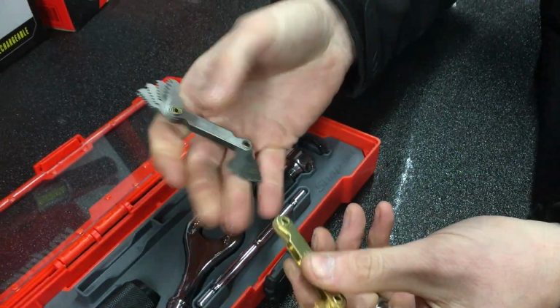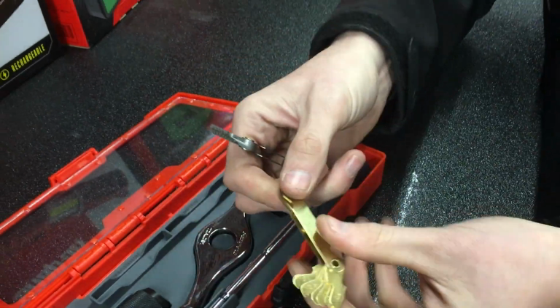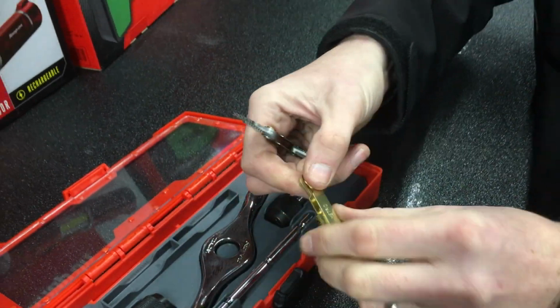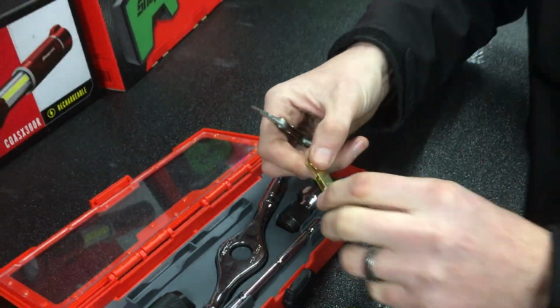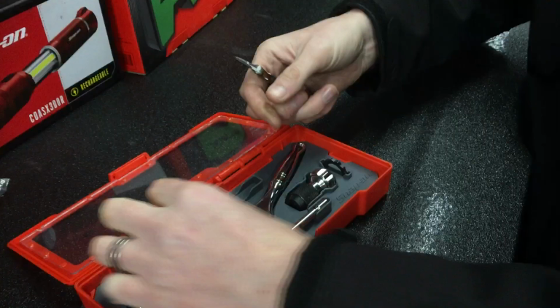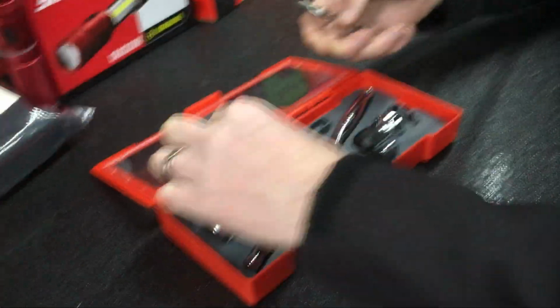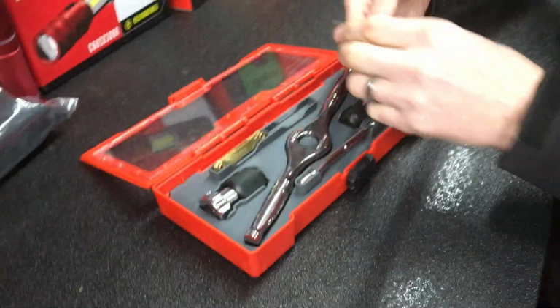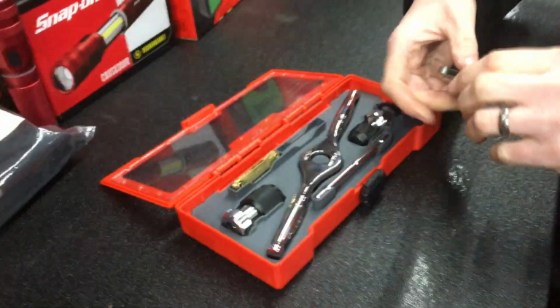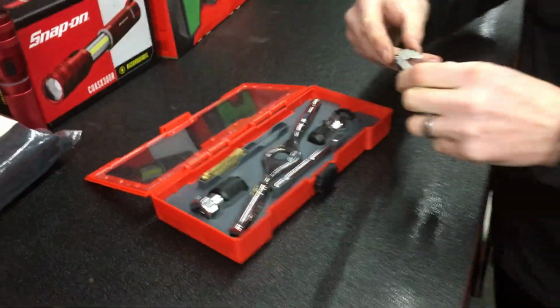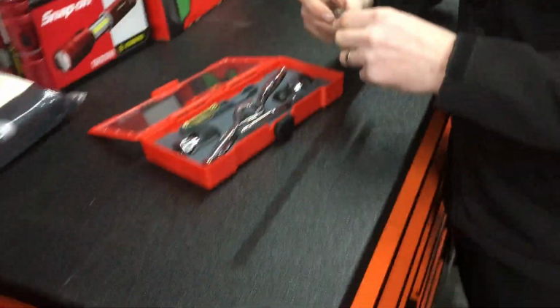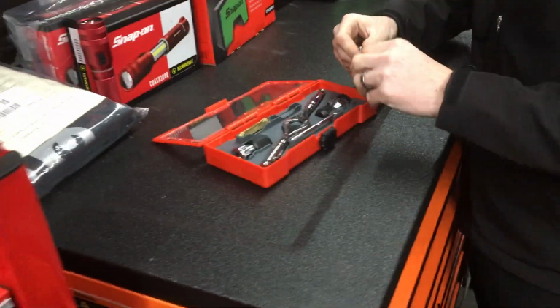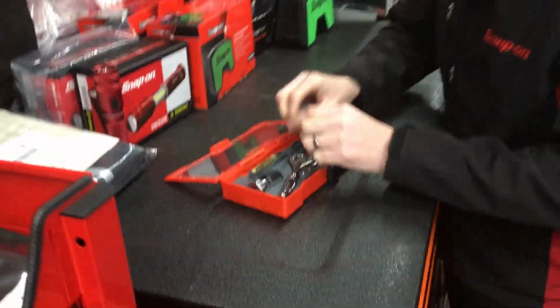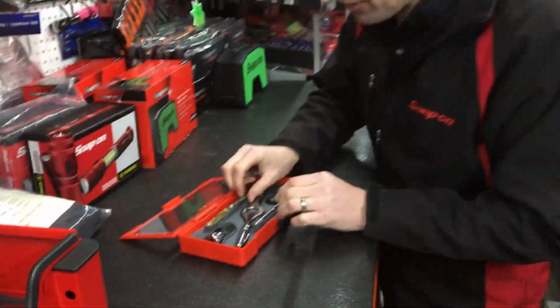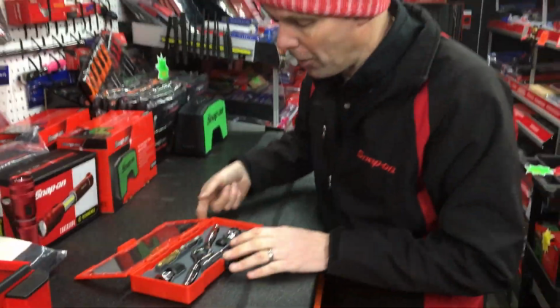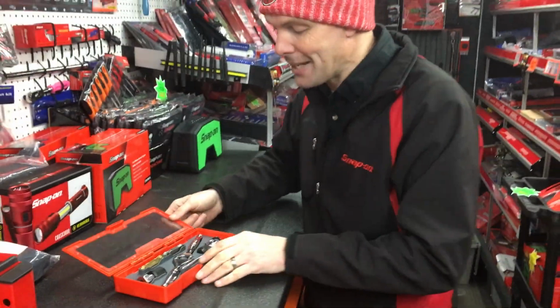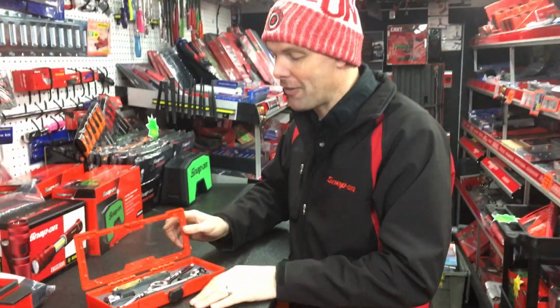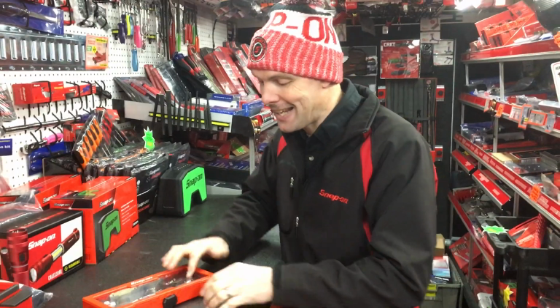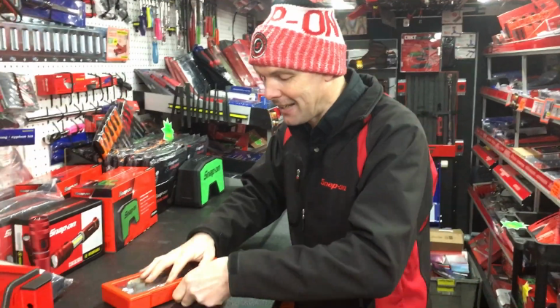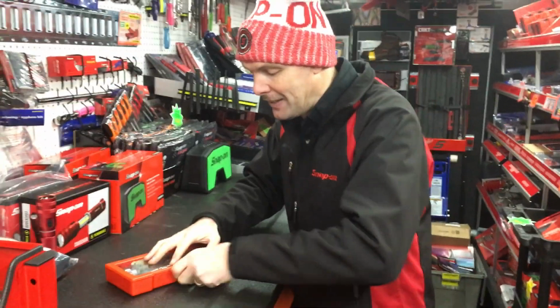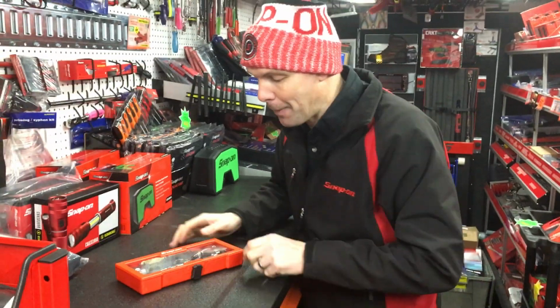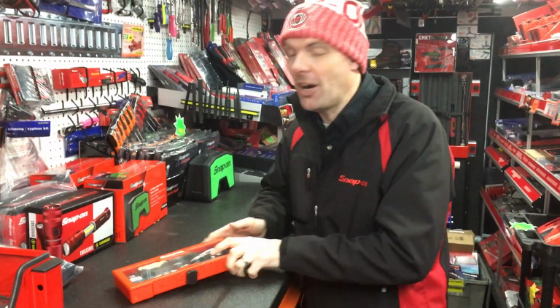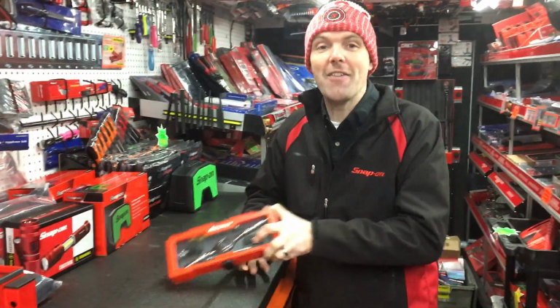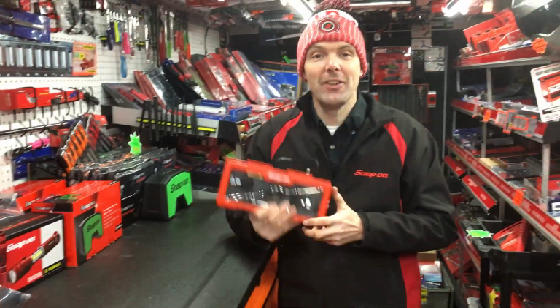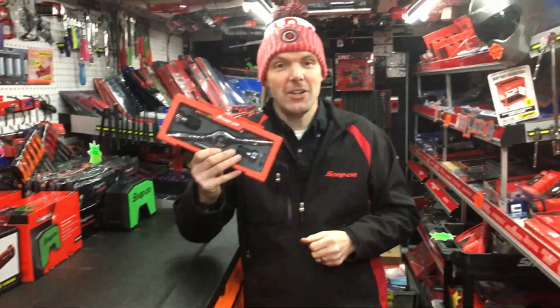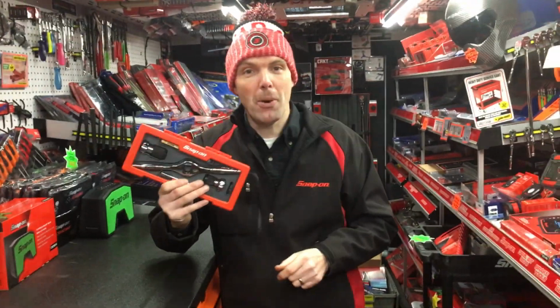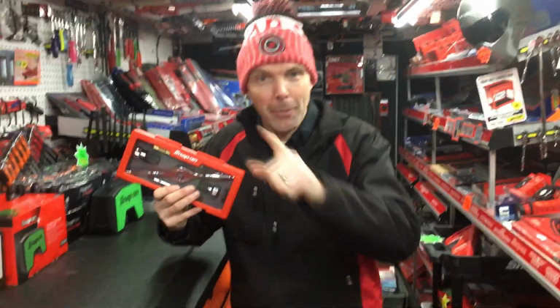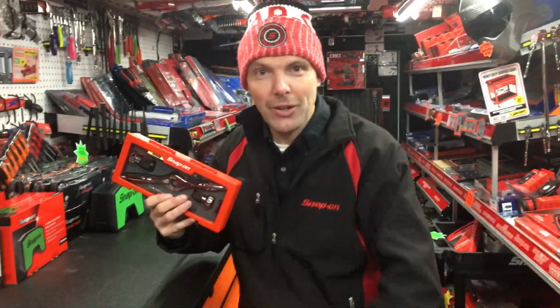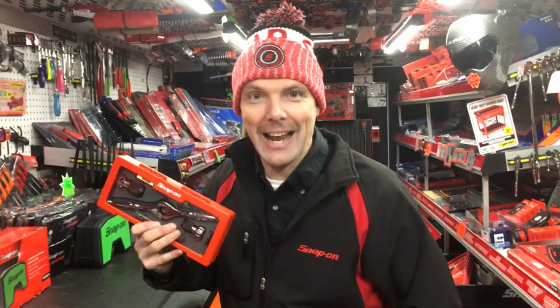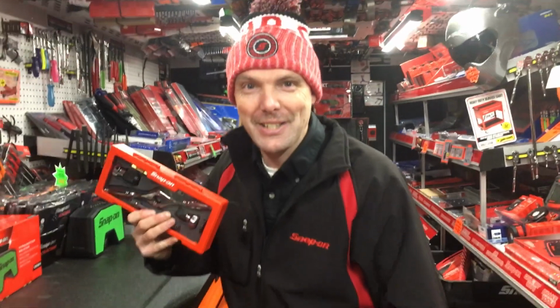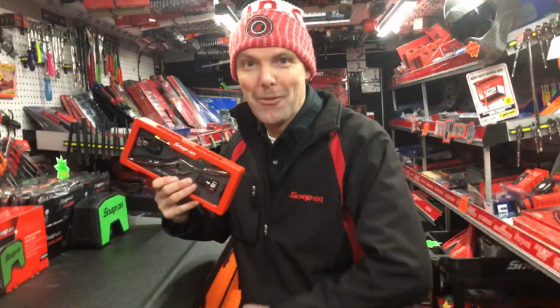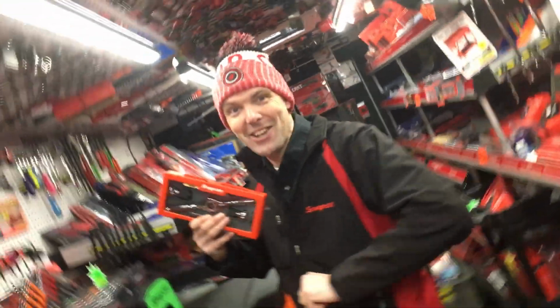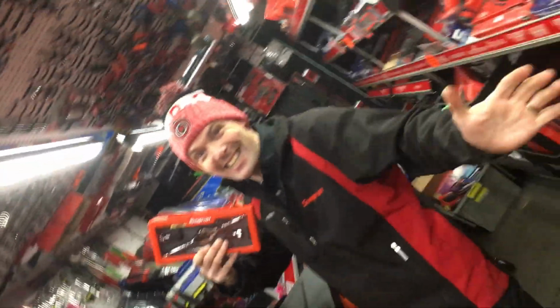So if you've already got a set of taps and dies and you want to complement your set with a fantastic set of tap and die drivers, jump on a Snap-on truck and ask a Snap-on franchisee.